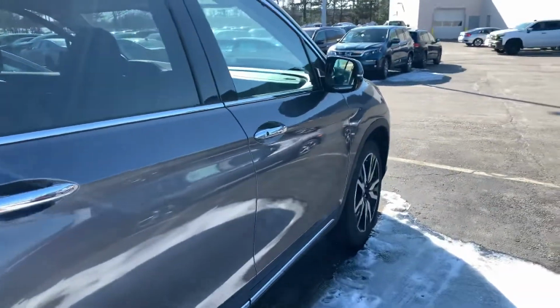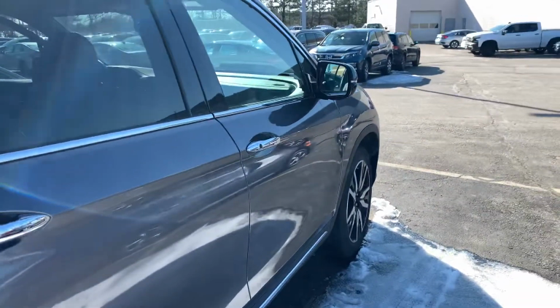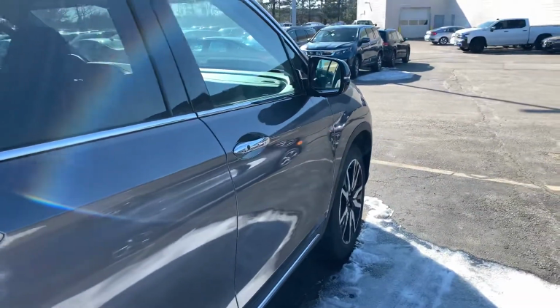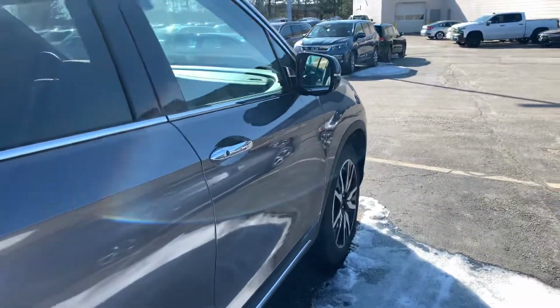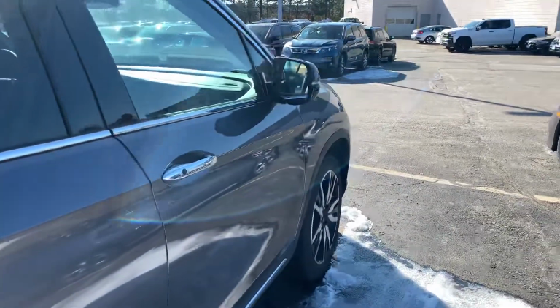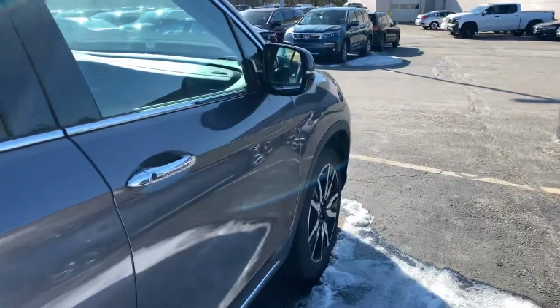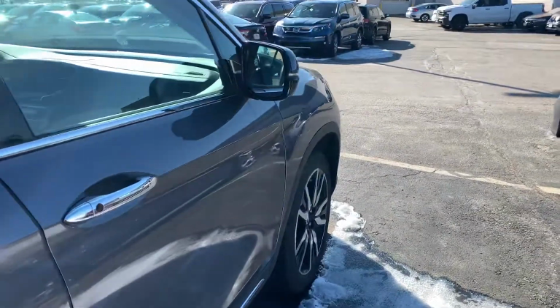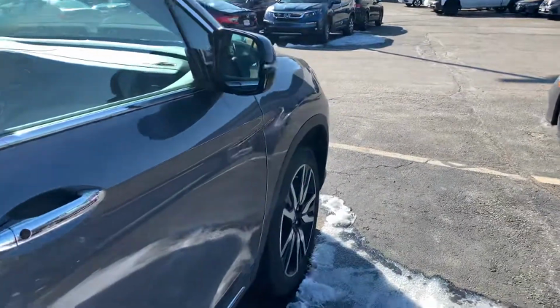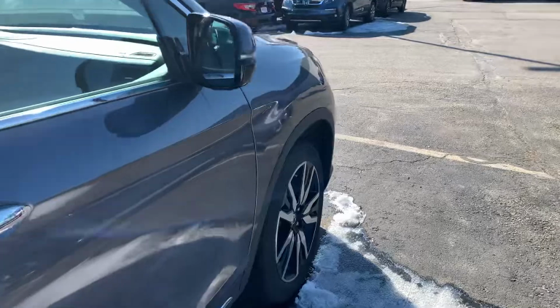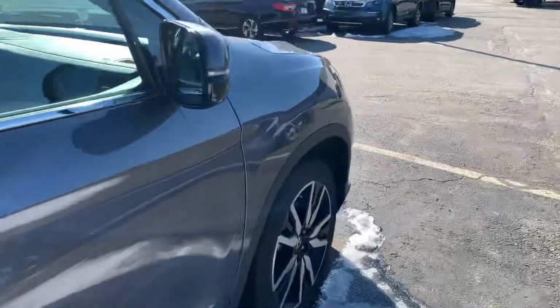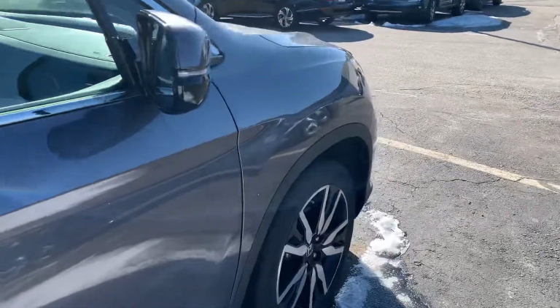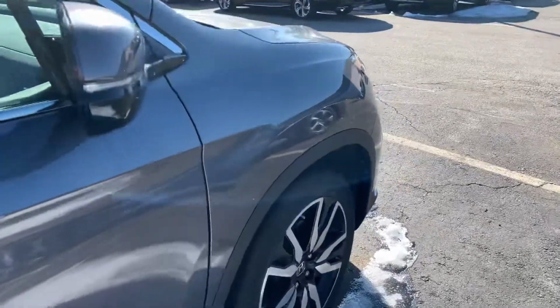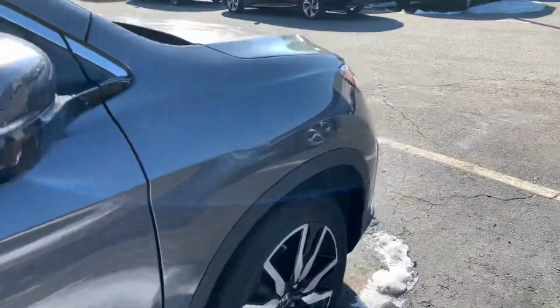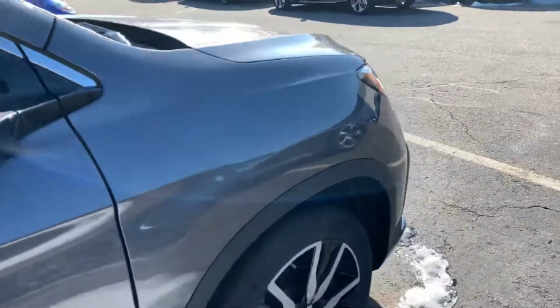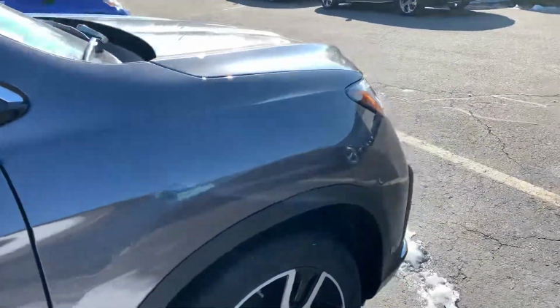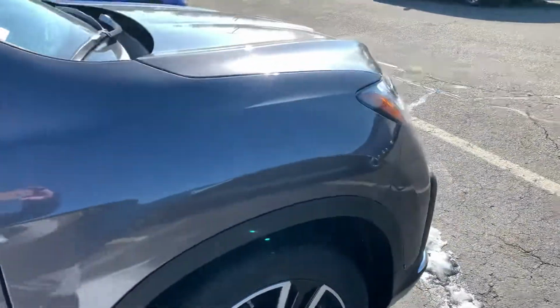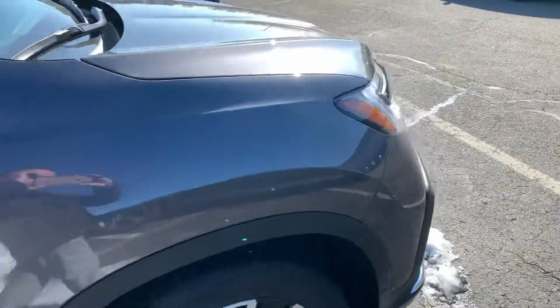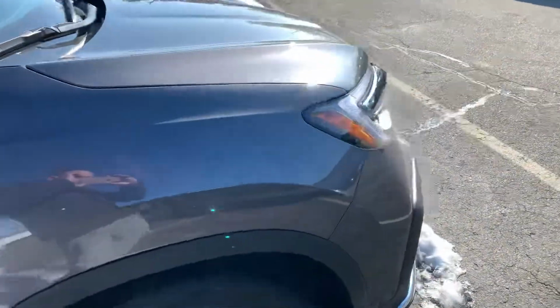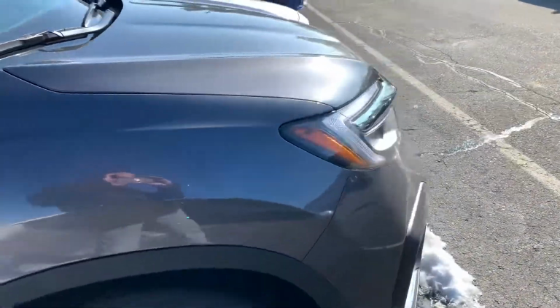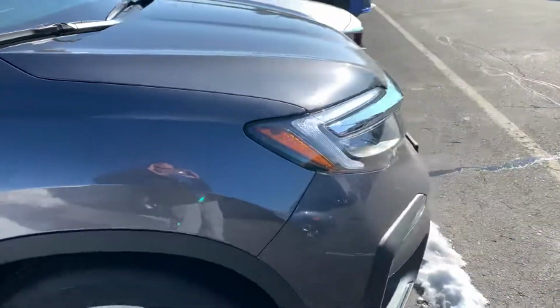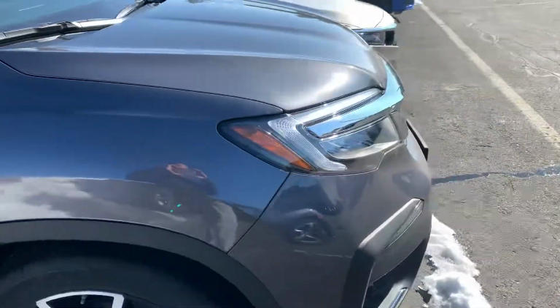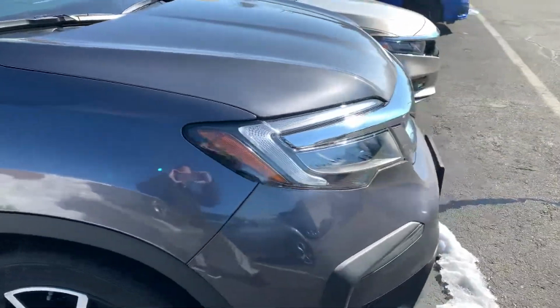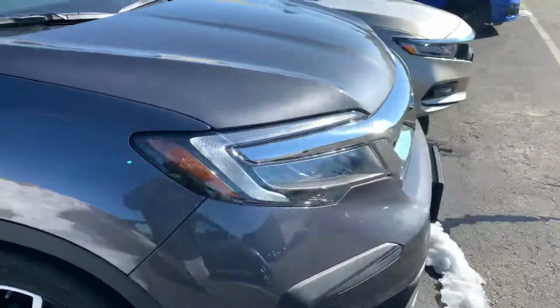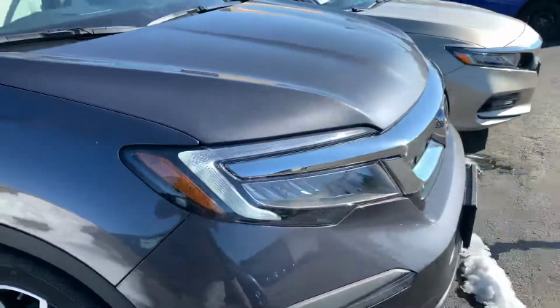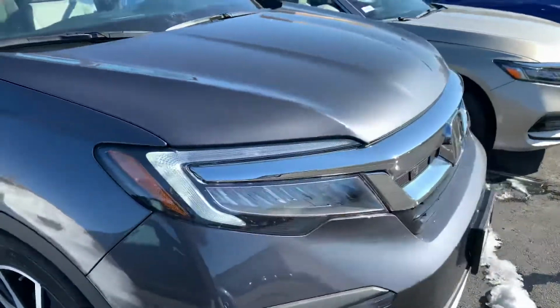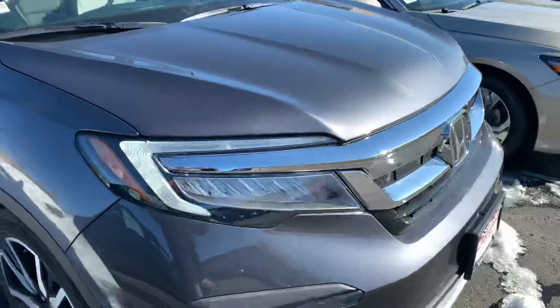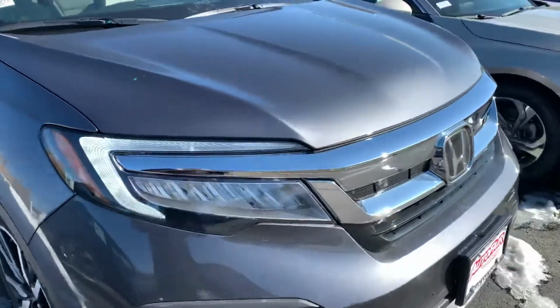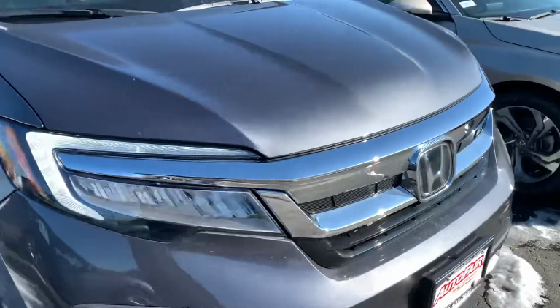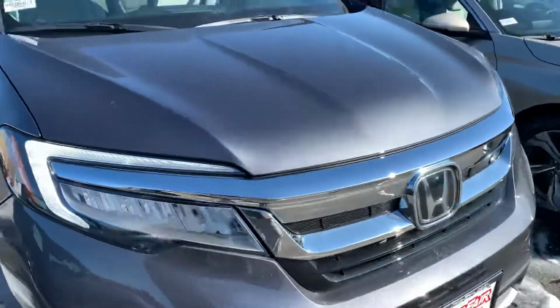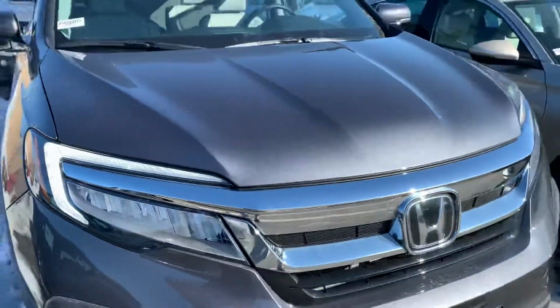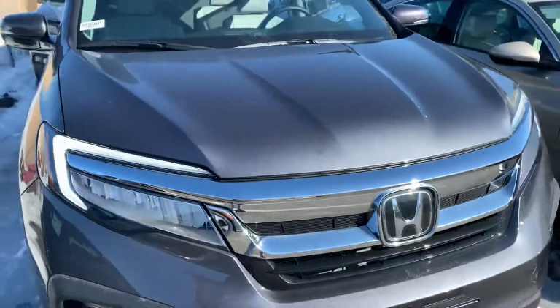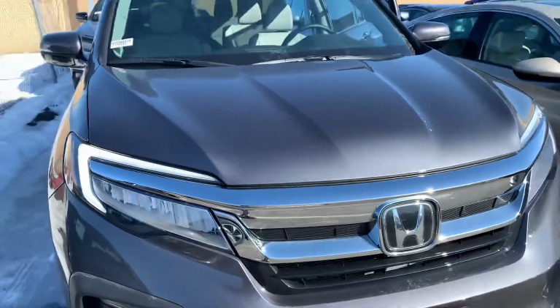This model is in modern steel metallic gray with gray leather interior. The Elite represents the top of the line in the Pilot lineup.